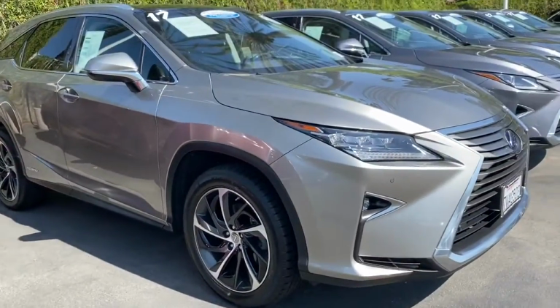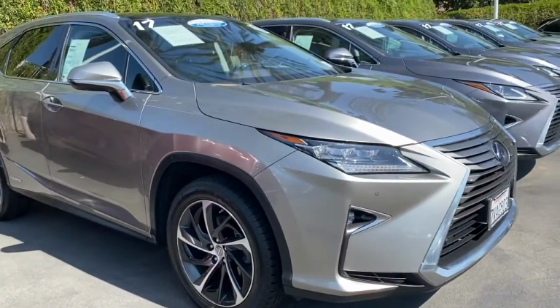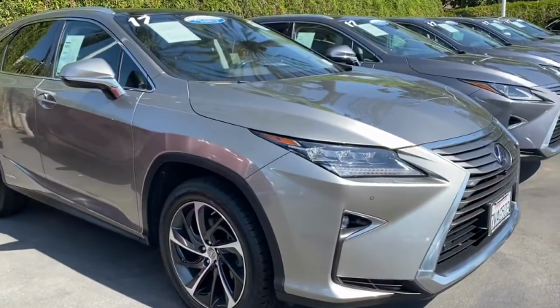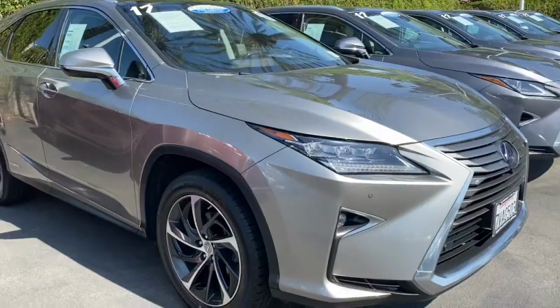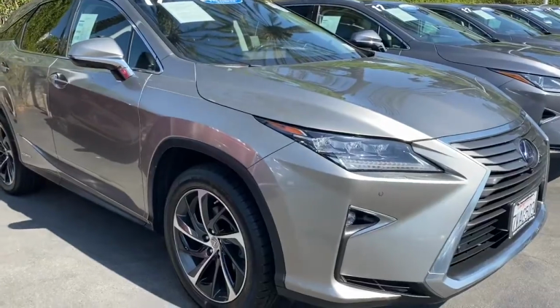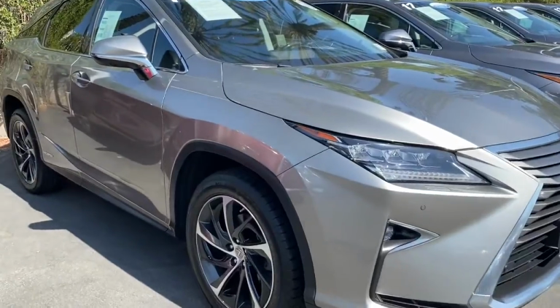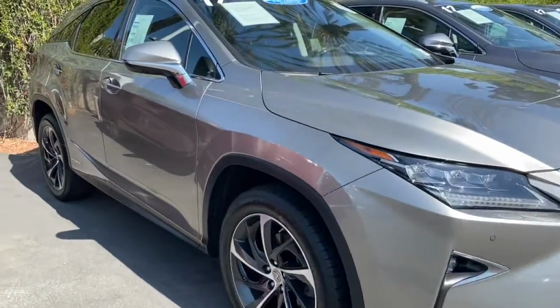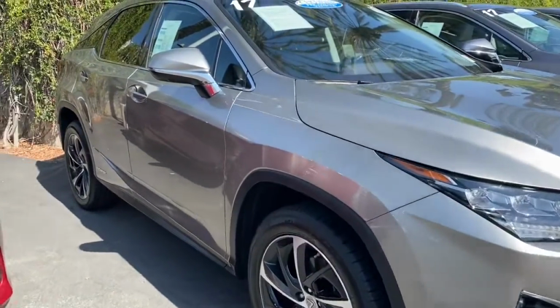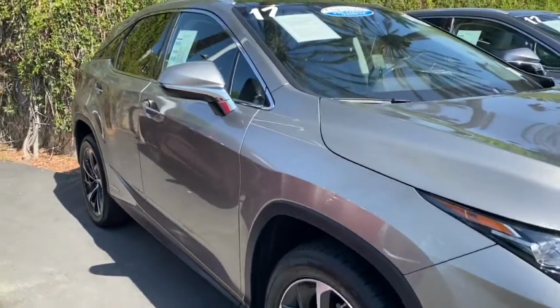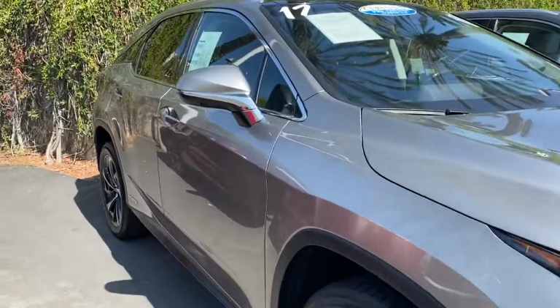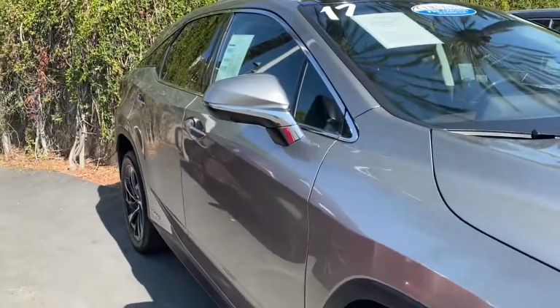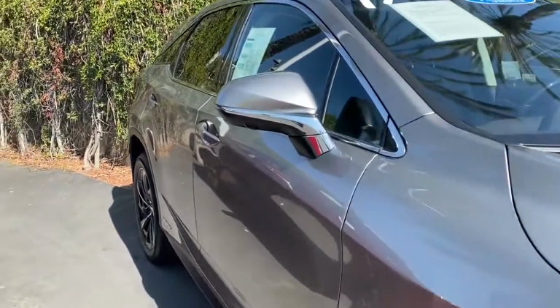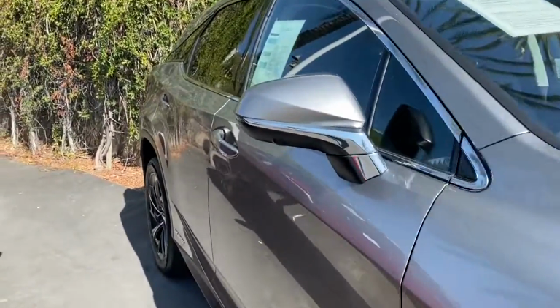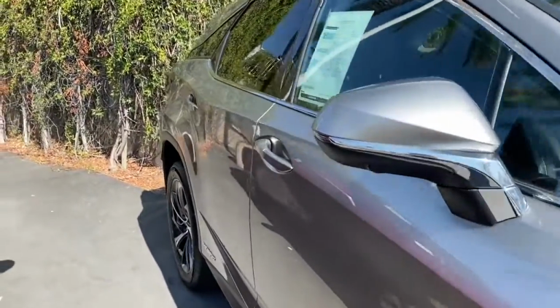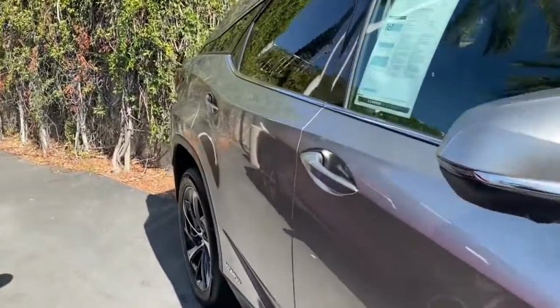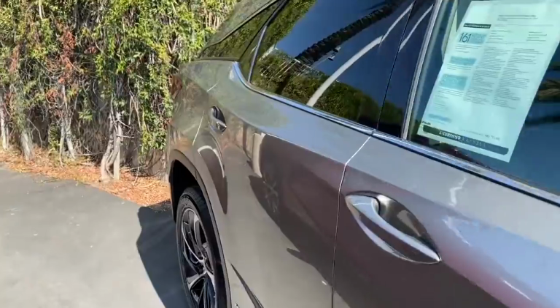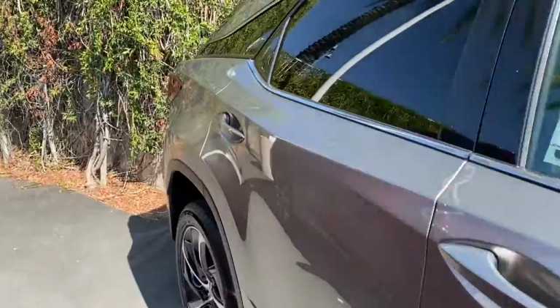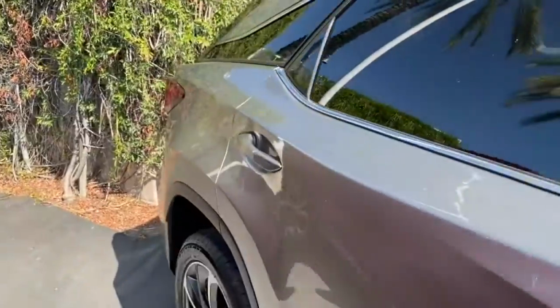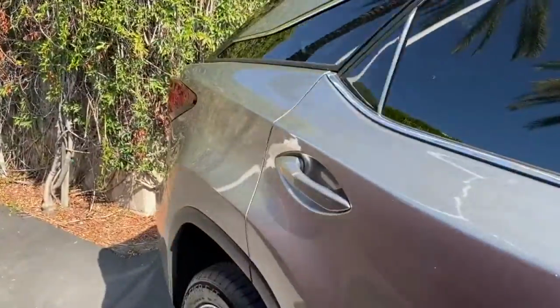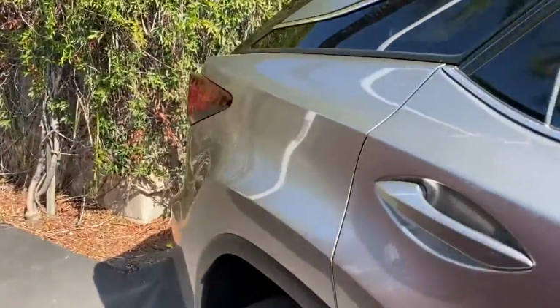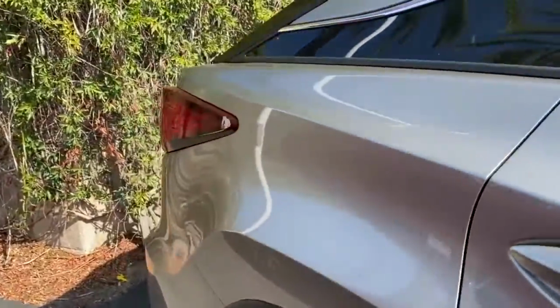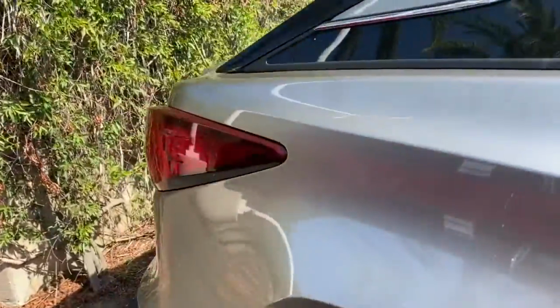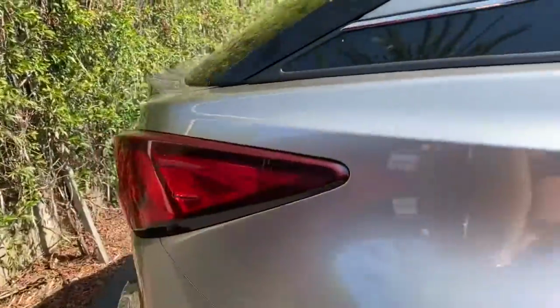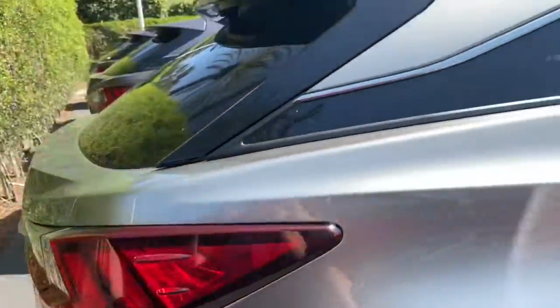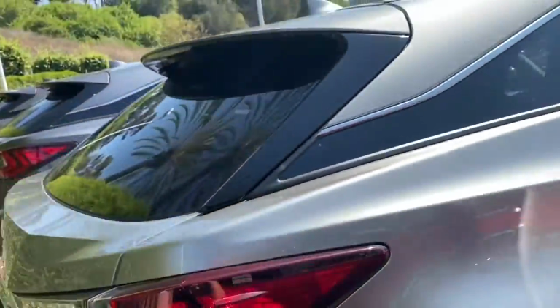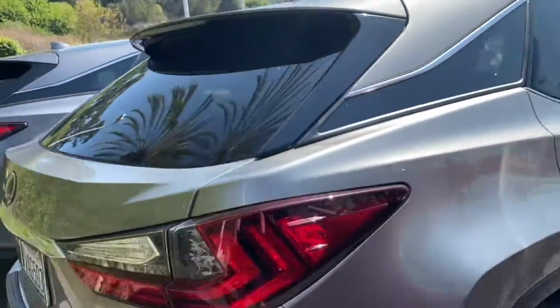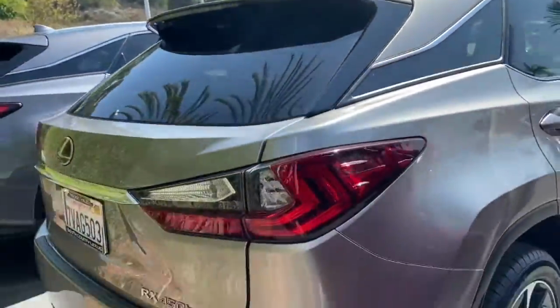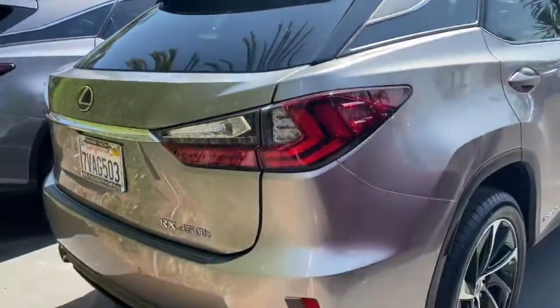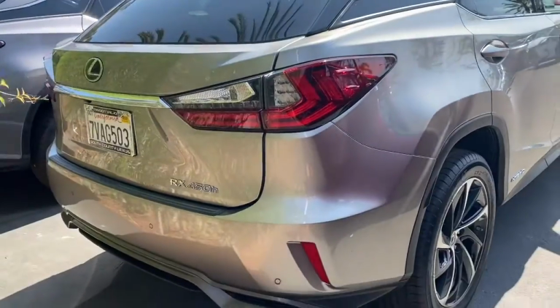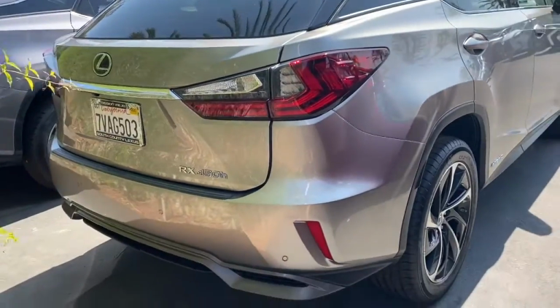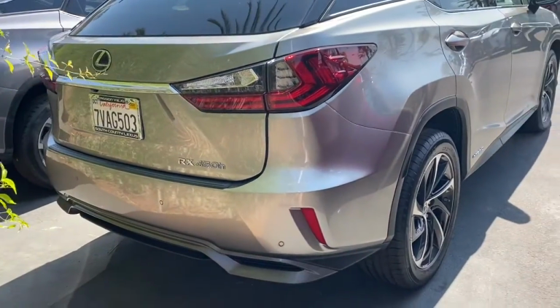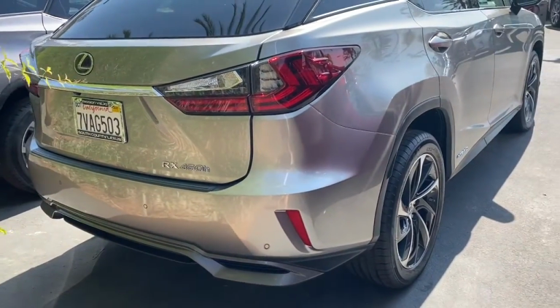The exterior paint looks very good. I did a really thorough walk around of the car and I could not find any dents, dings, or scratches to point out. I think the prior owner took very, very good care of this model.